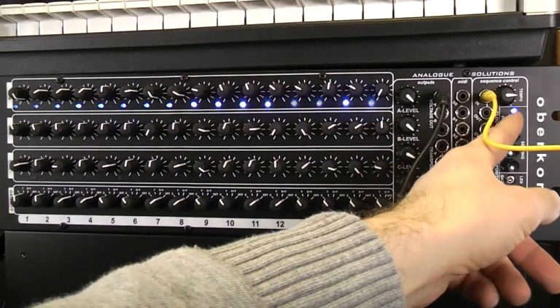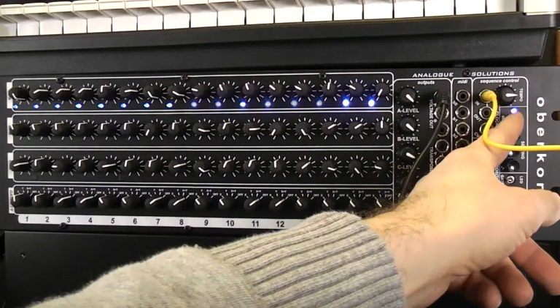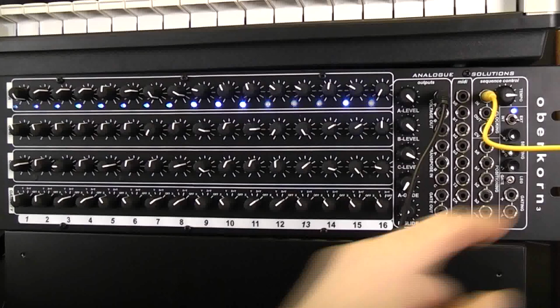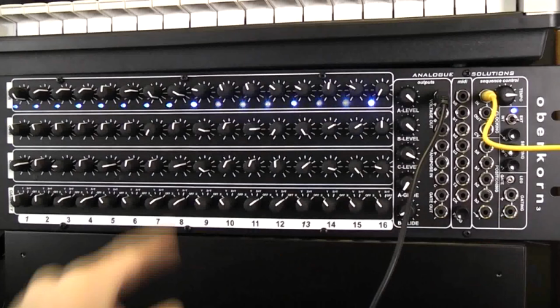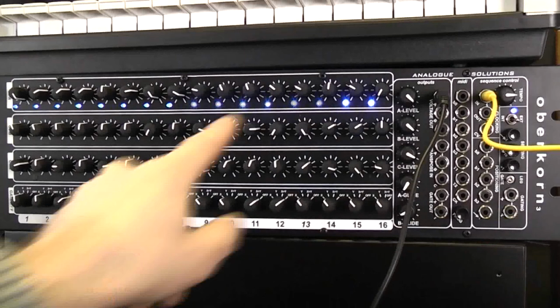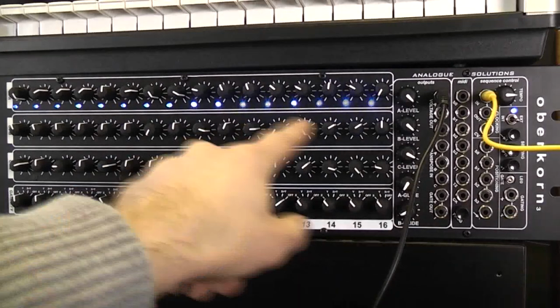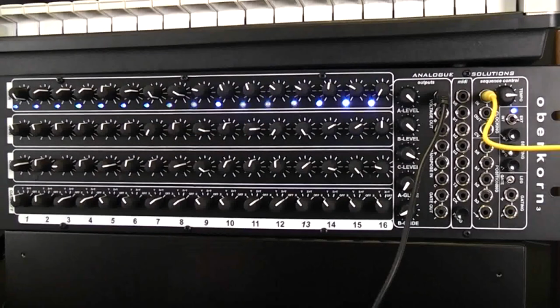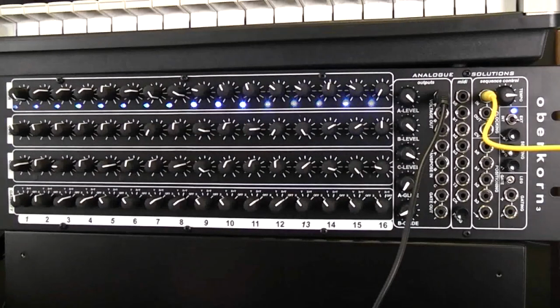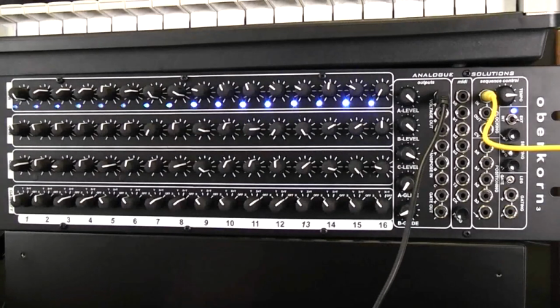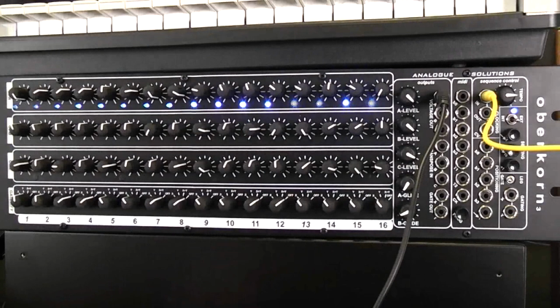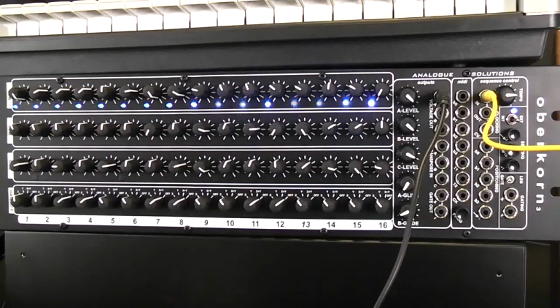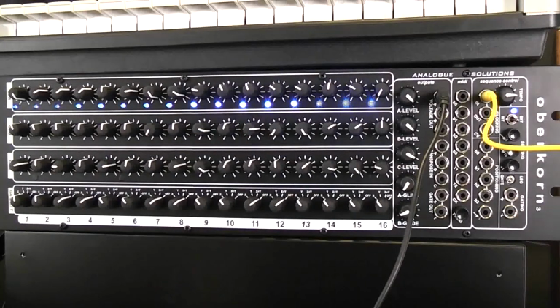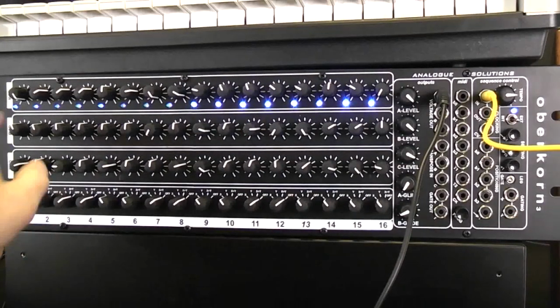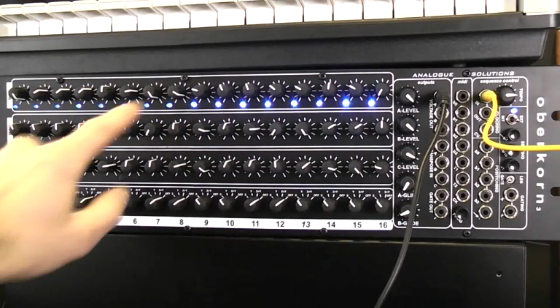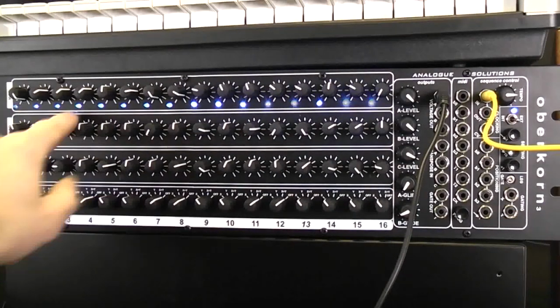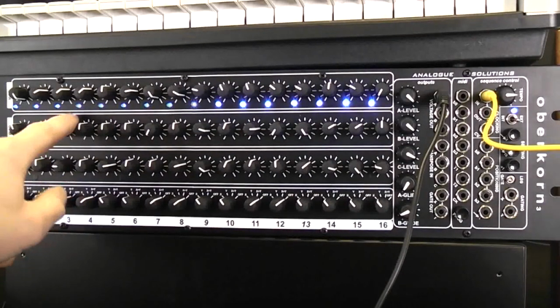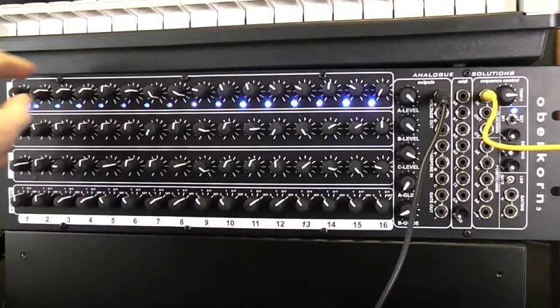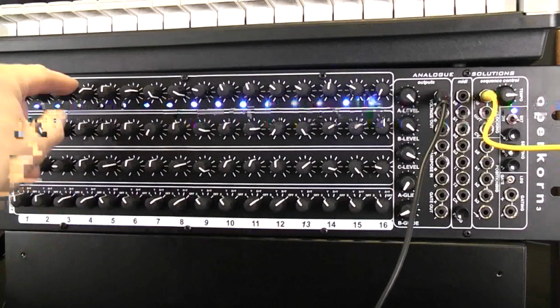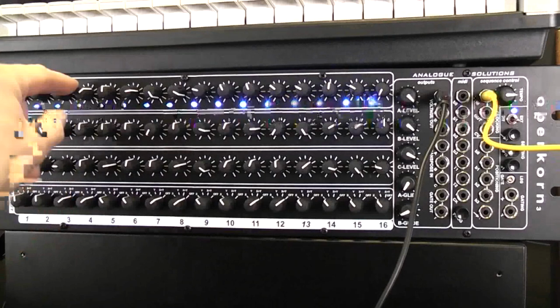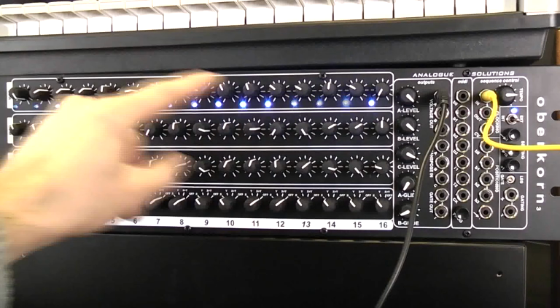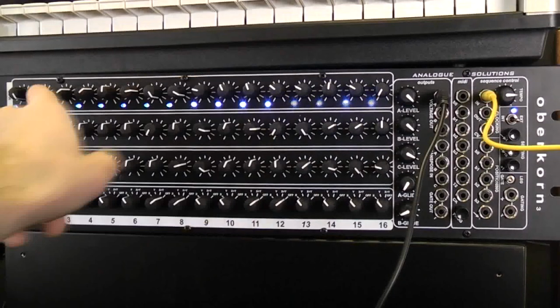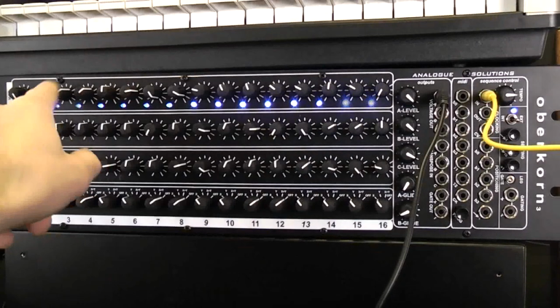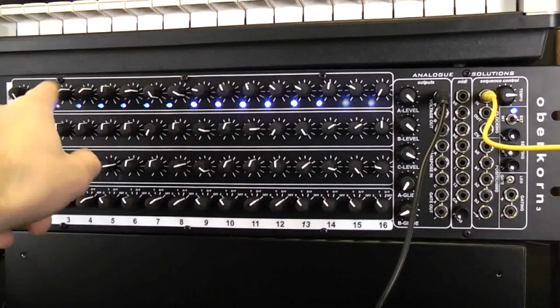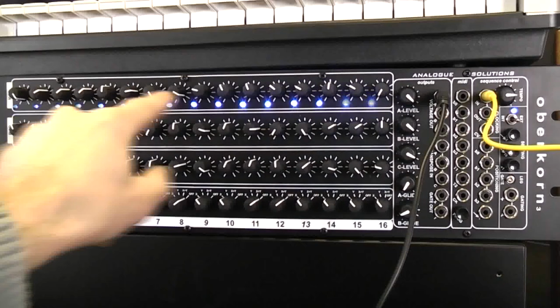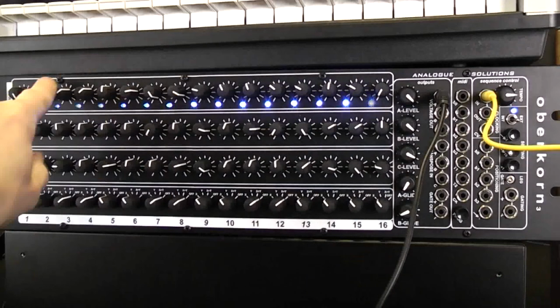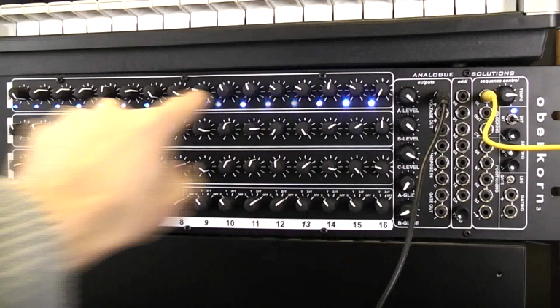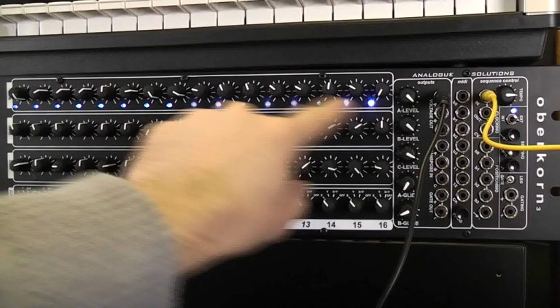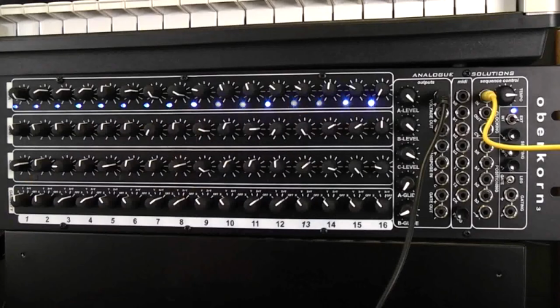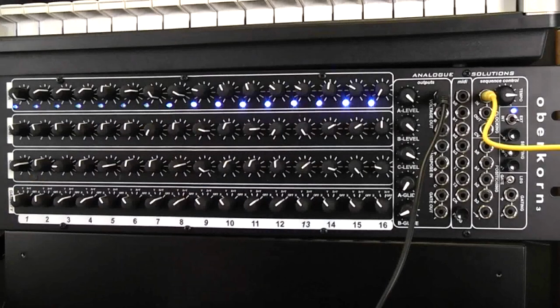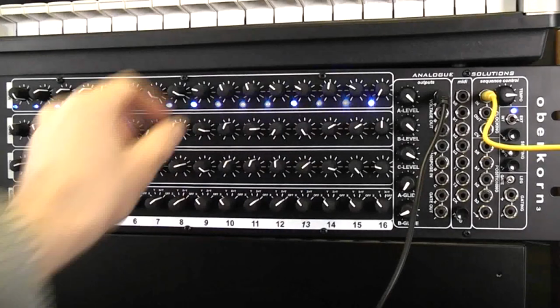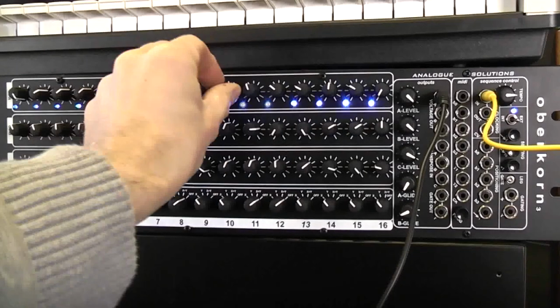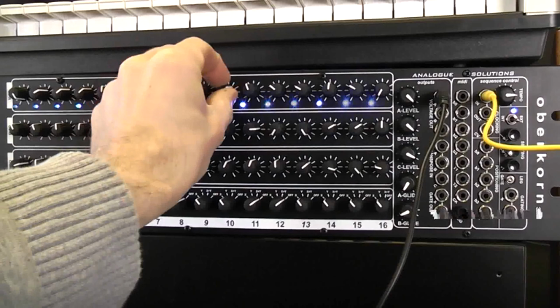With external clocks, now it's running at audio frequencies, and you've basically got a little waveform generator here. So you draw the wave with the pots and change the harmonics, as you'll hear.